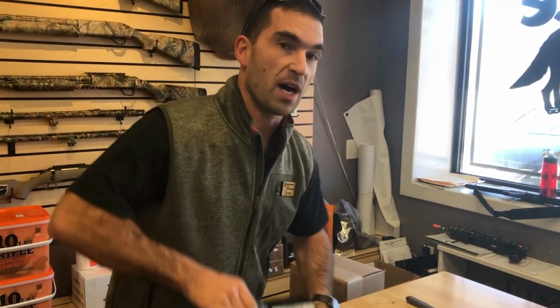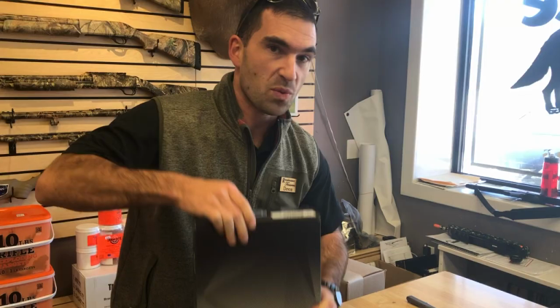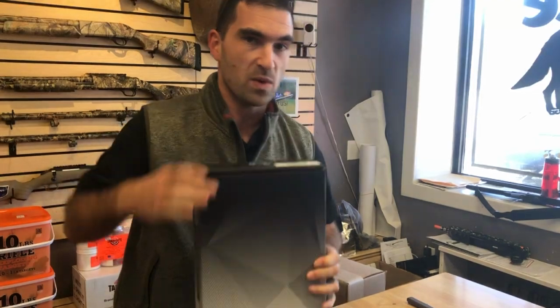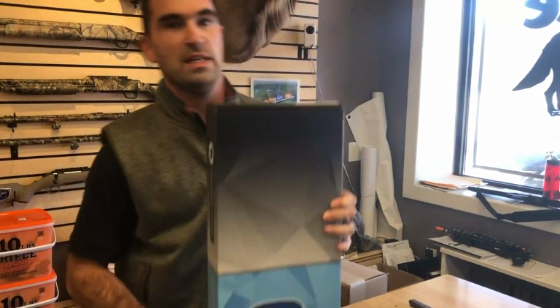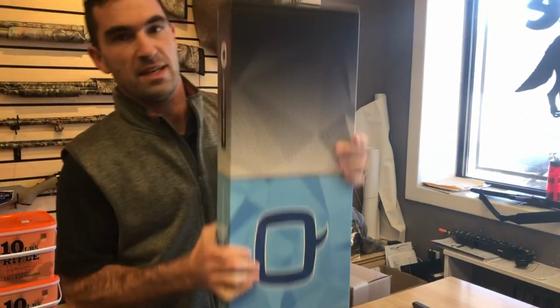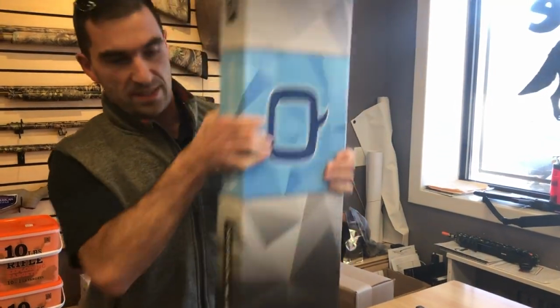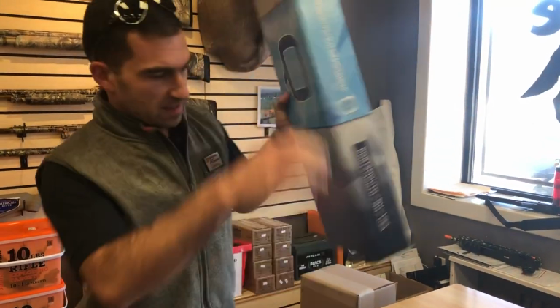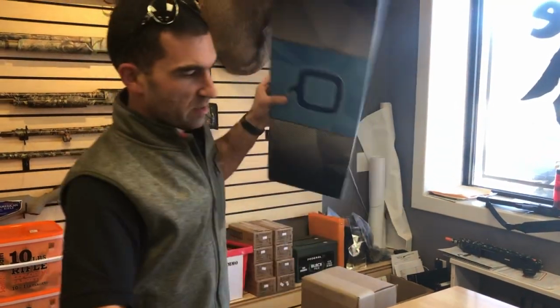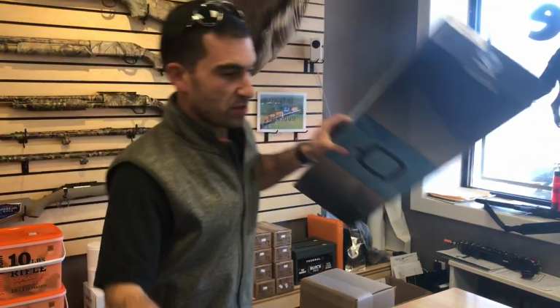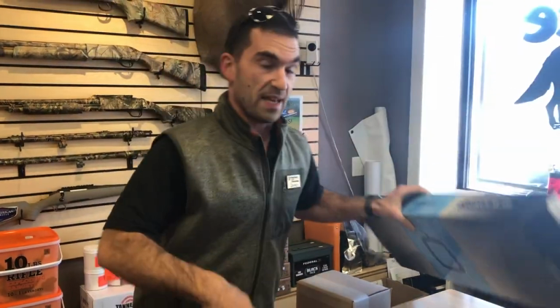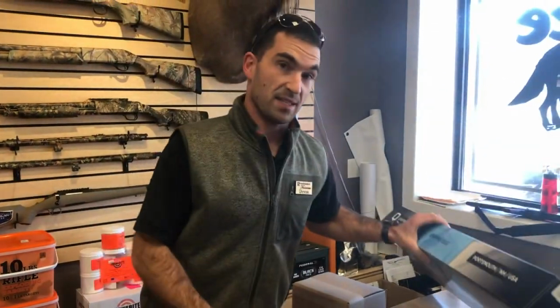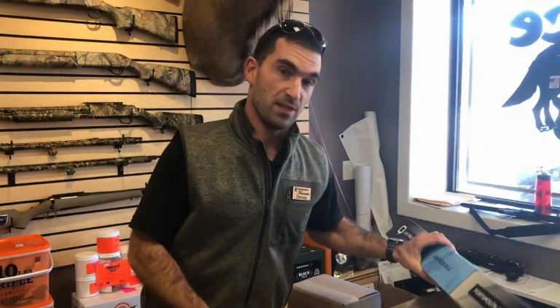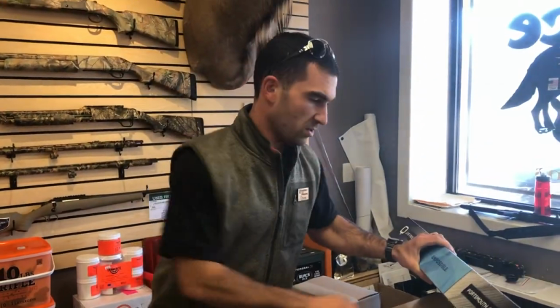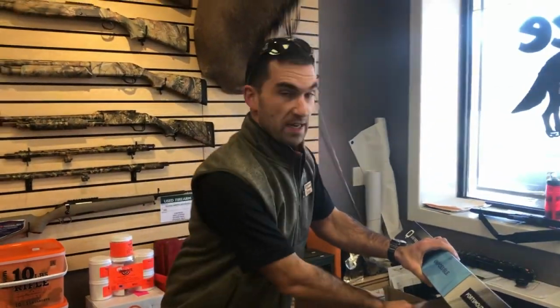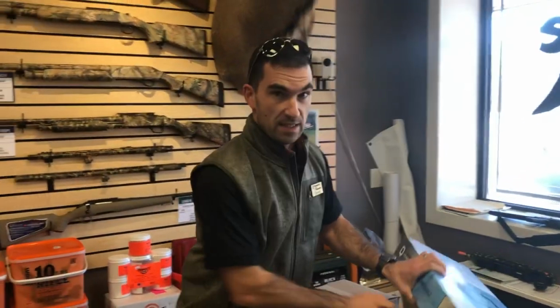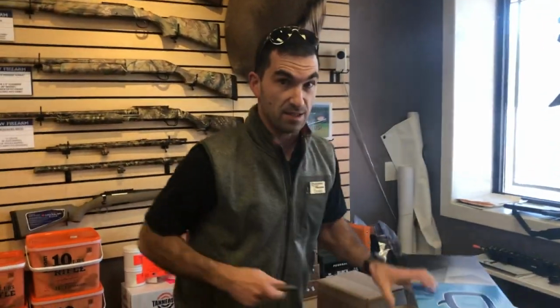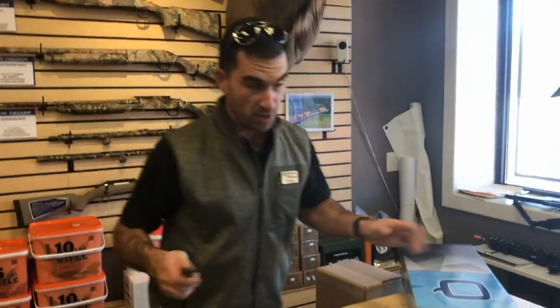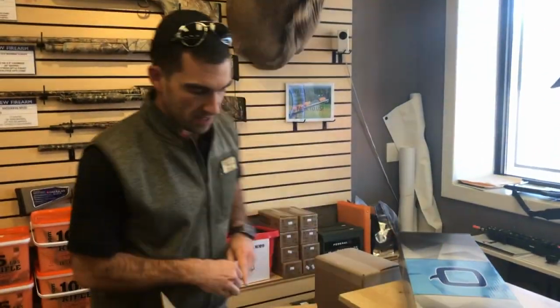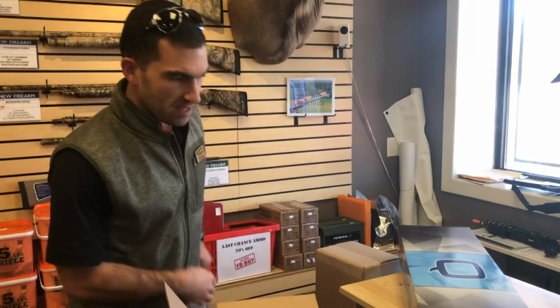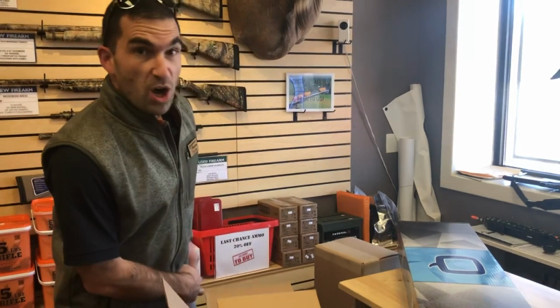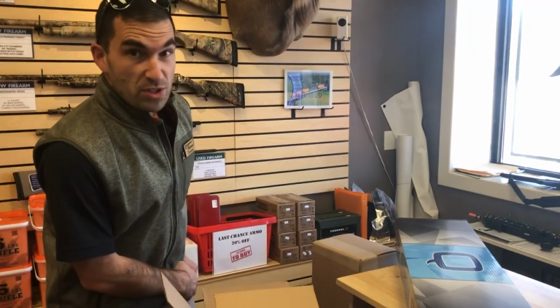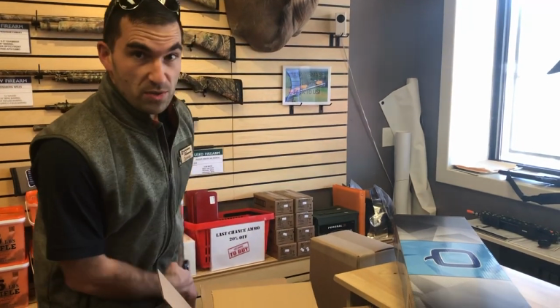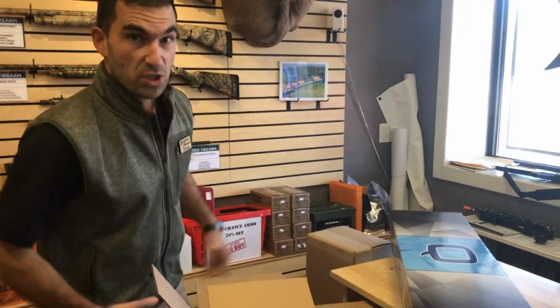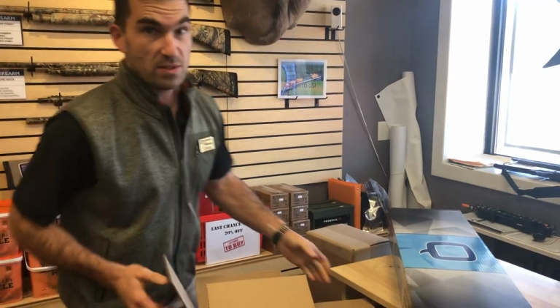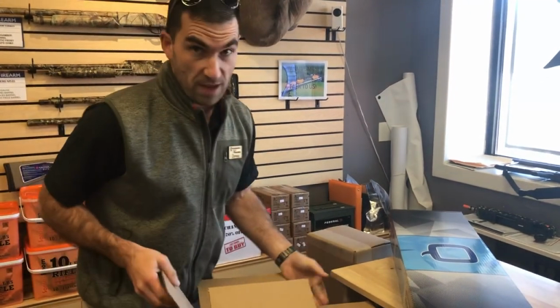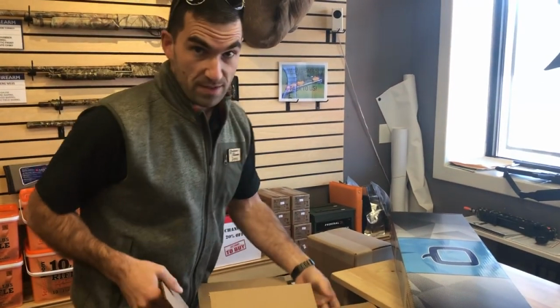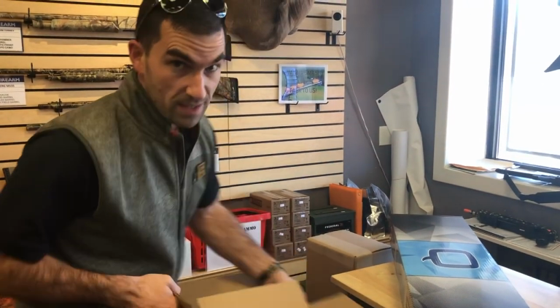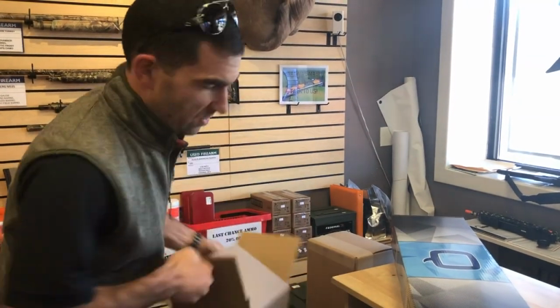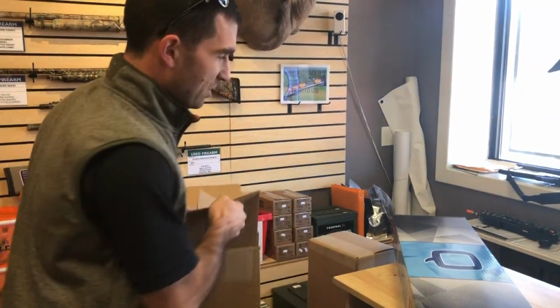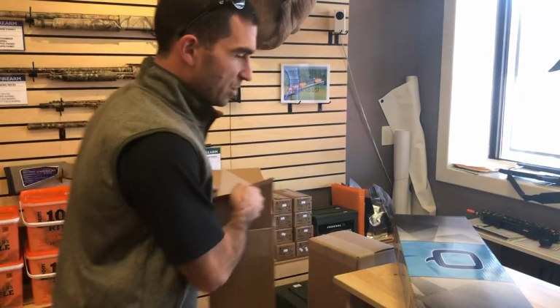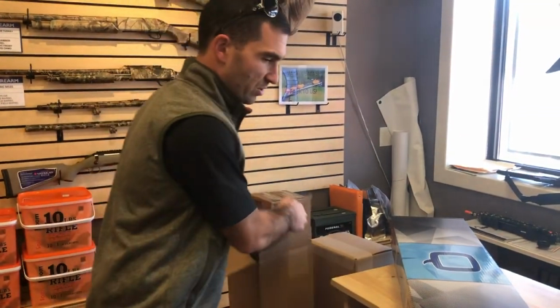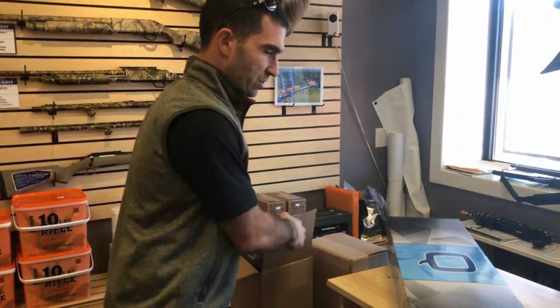It's Under 21 because it's a 16-inch barrel, so it's not a handgun. So if you're 18, this is your lucky day. Also, this is a Sugar Weasel in 5.56, so ammo's gonna be a lot cheaper to shoot.